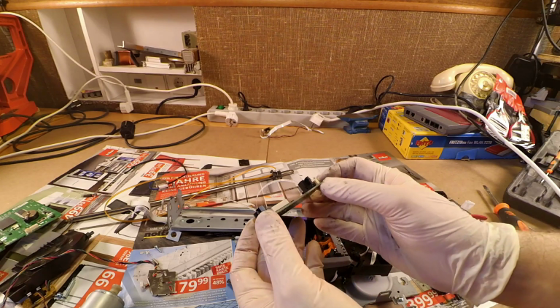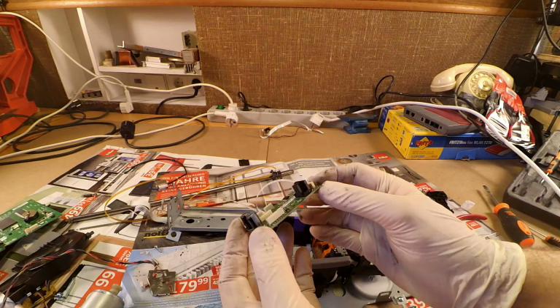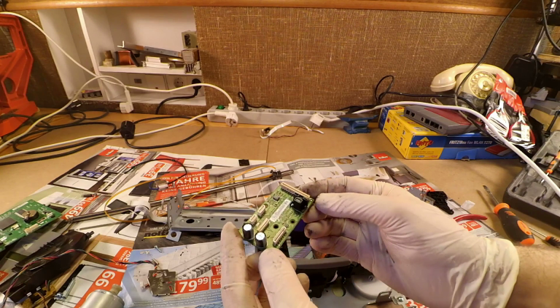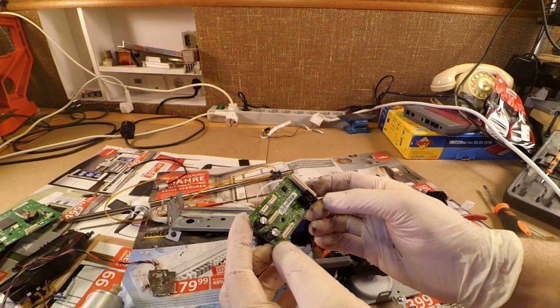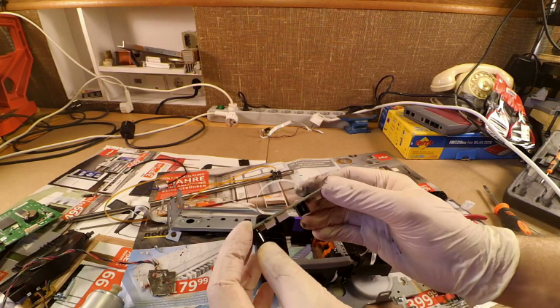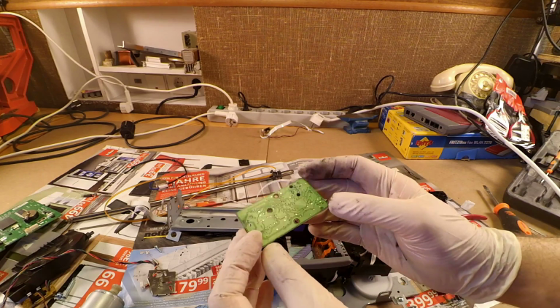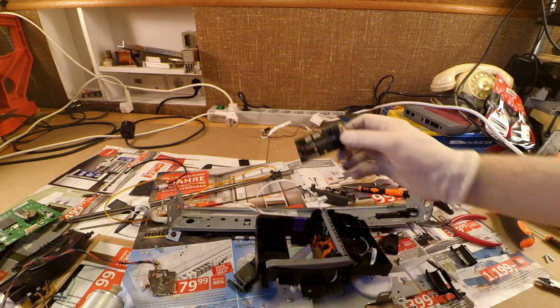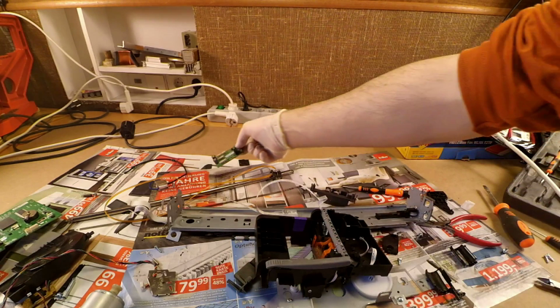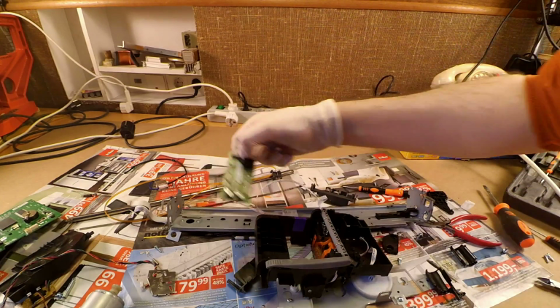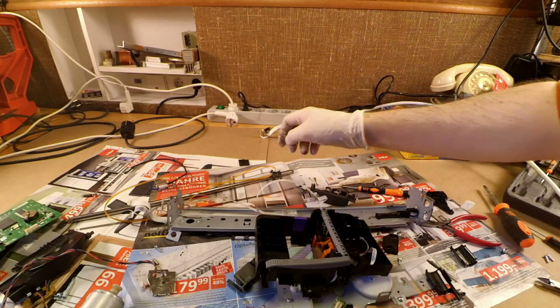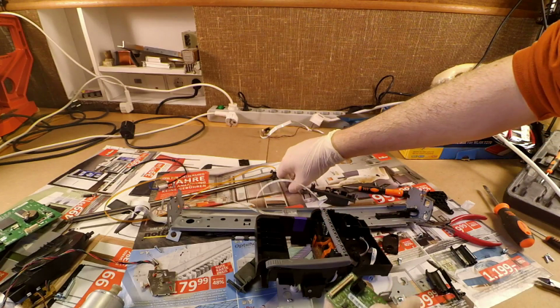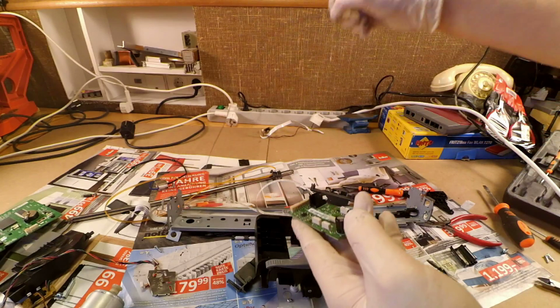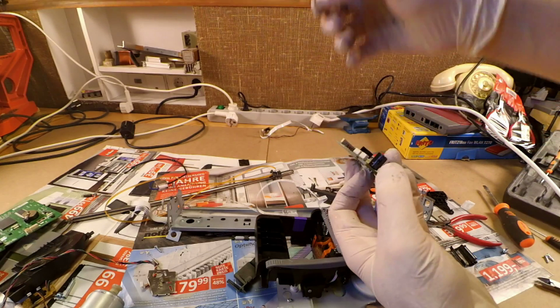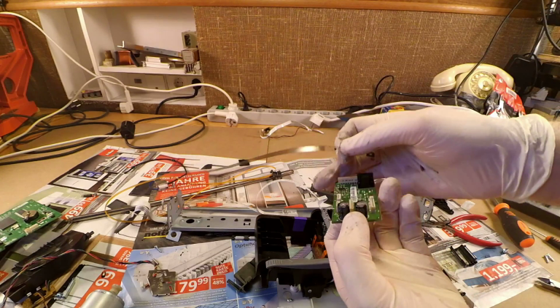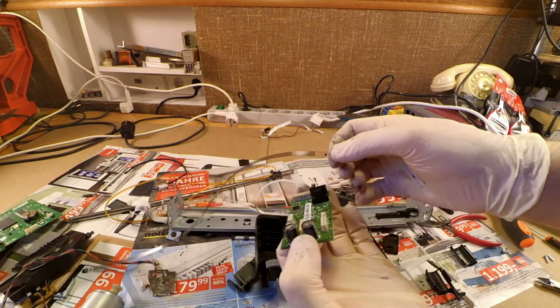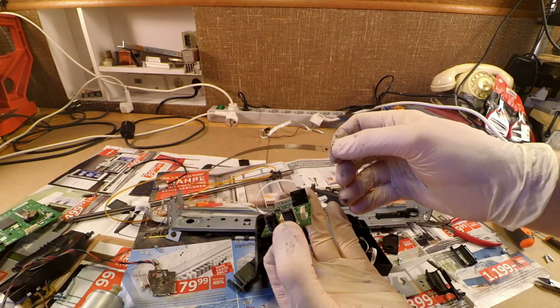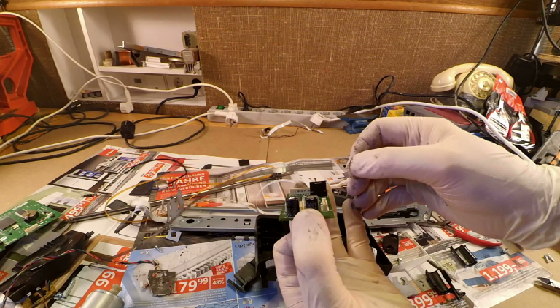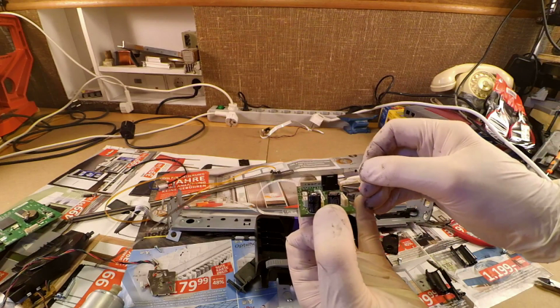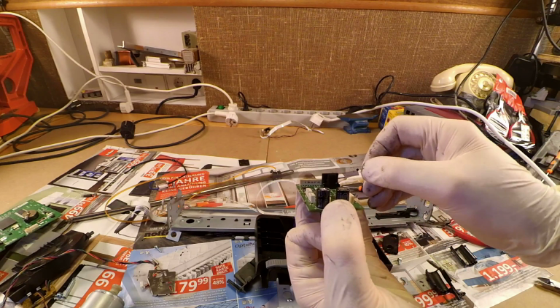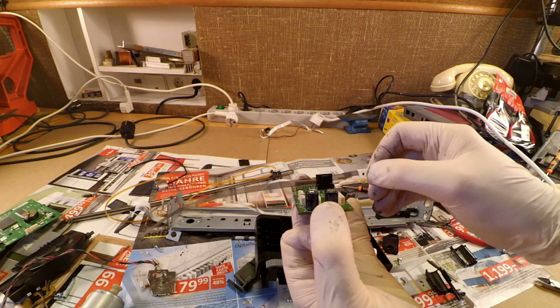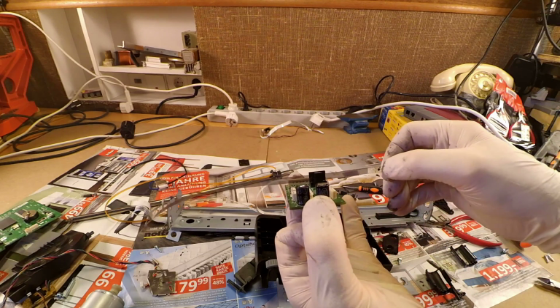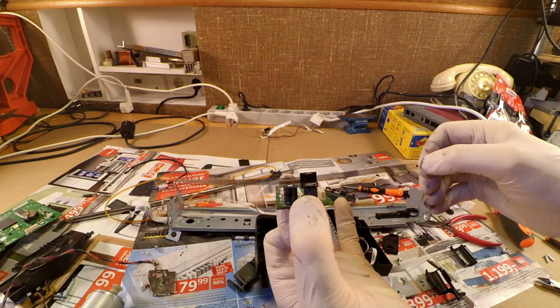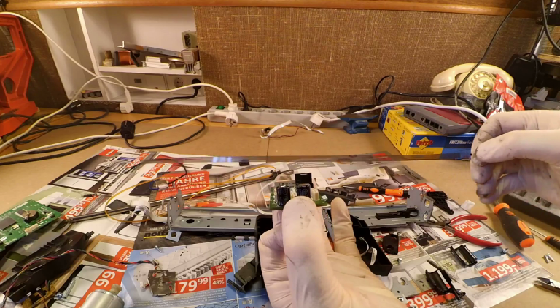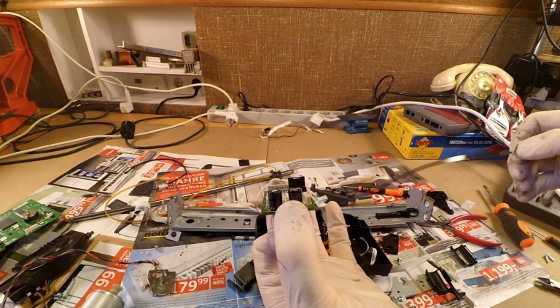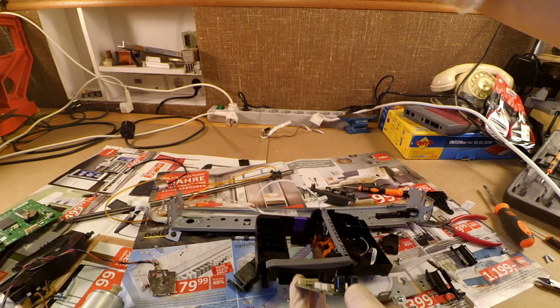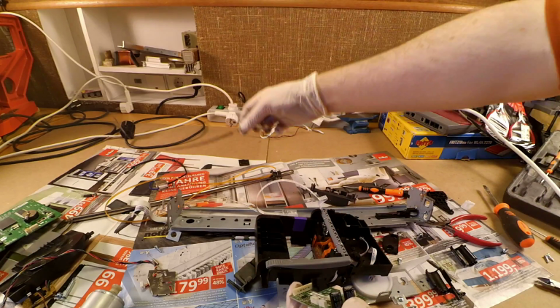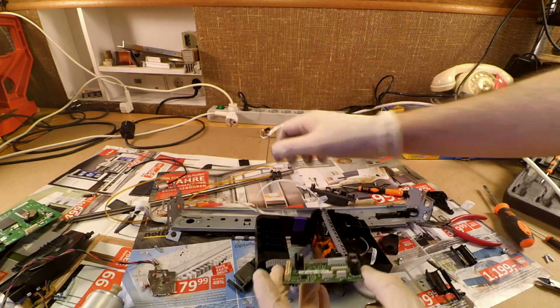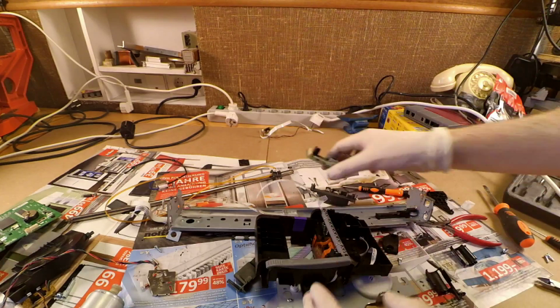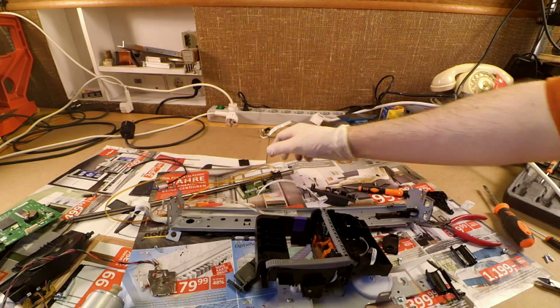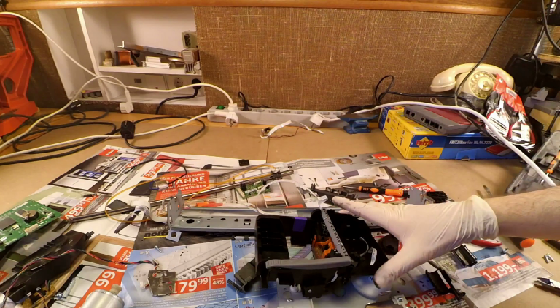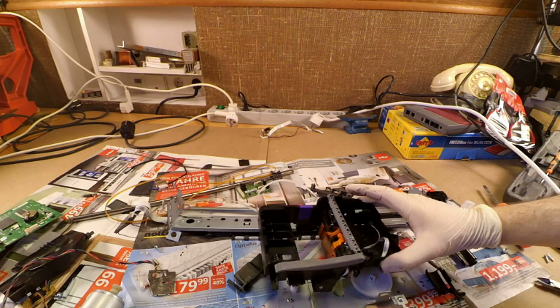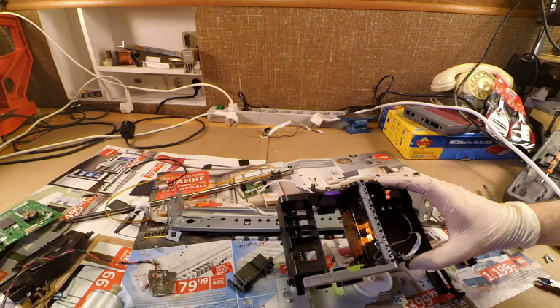This is the second part of the optical encoder. It is an infrared diode together with two photodiodes. When the stripes on the strip move along, it makes a signal similar to, for example, a mouse wheel.